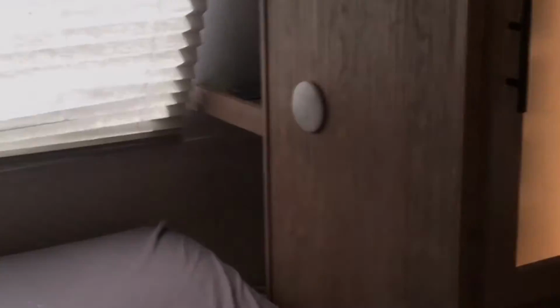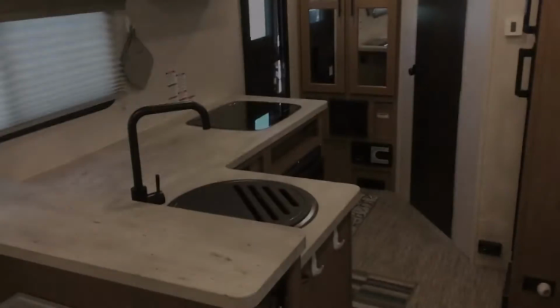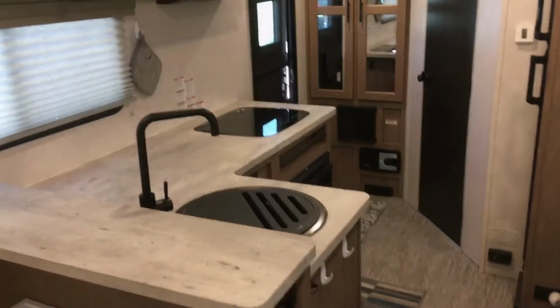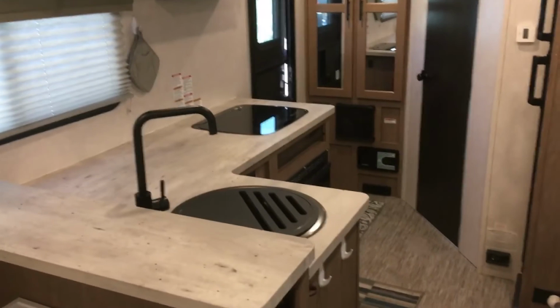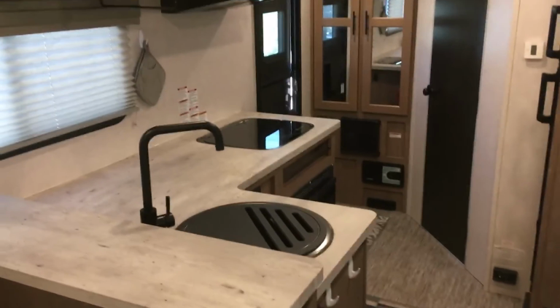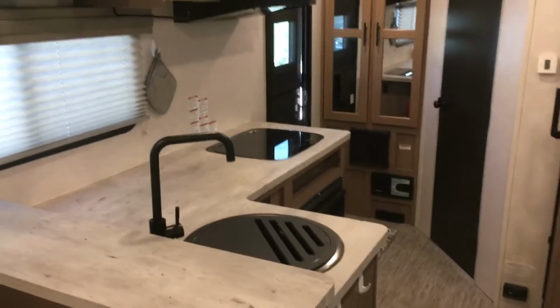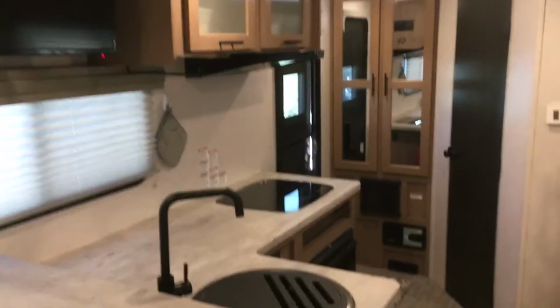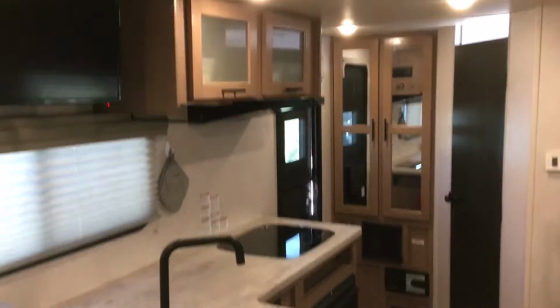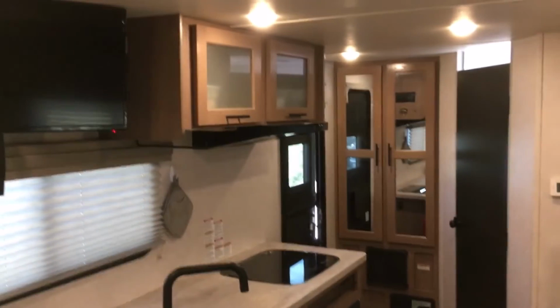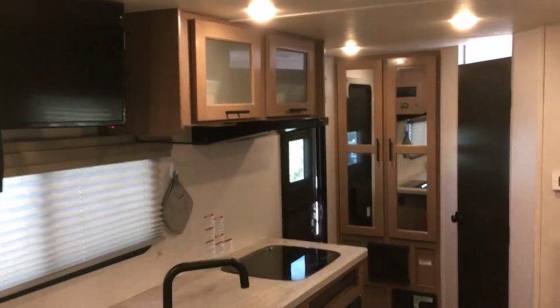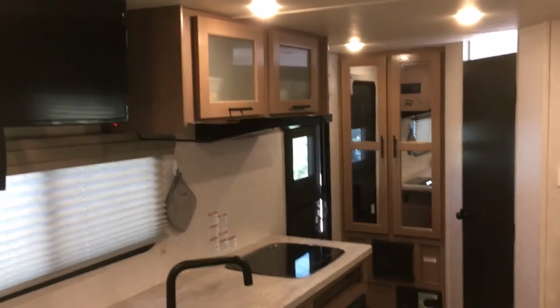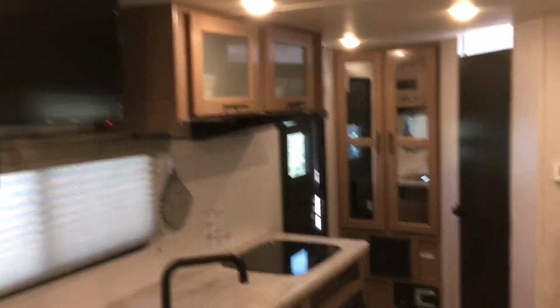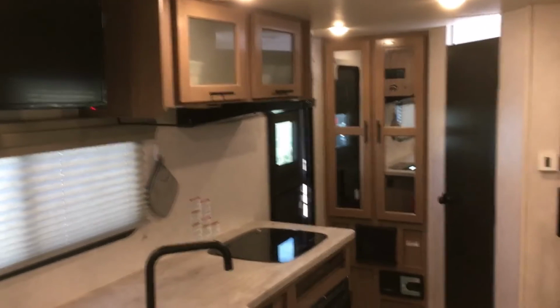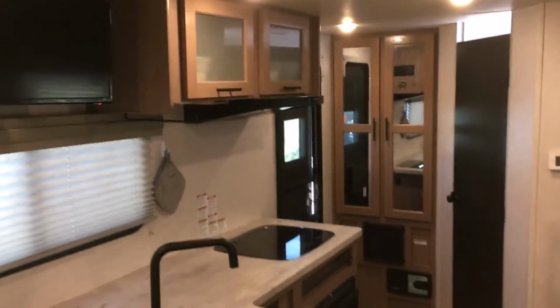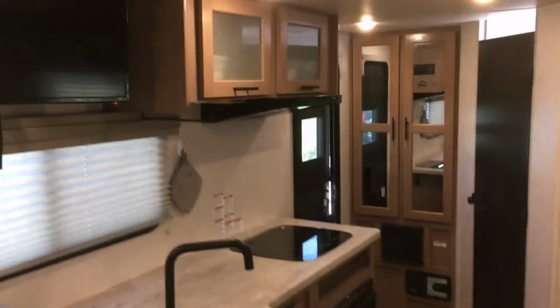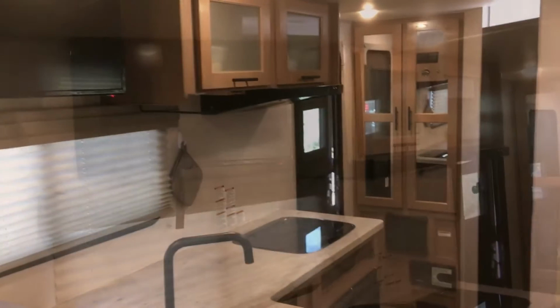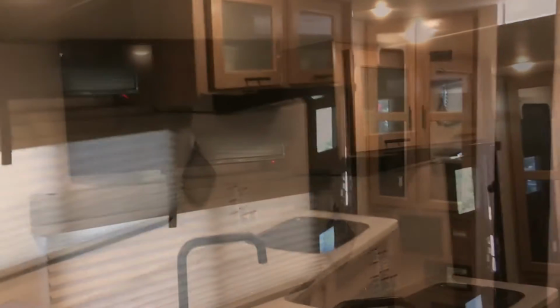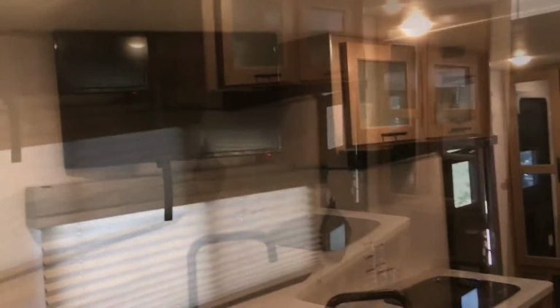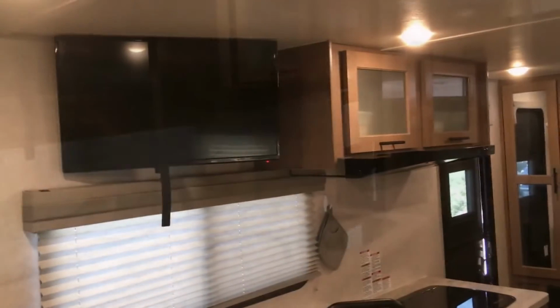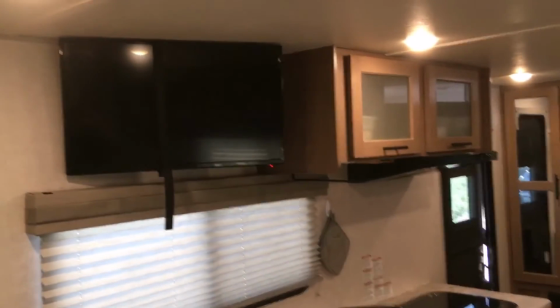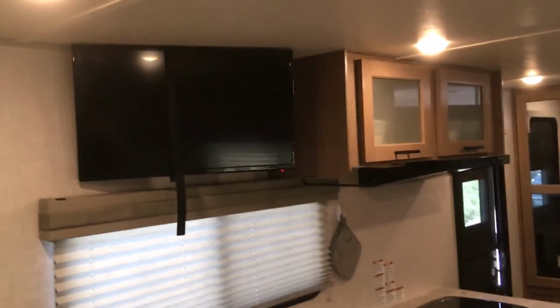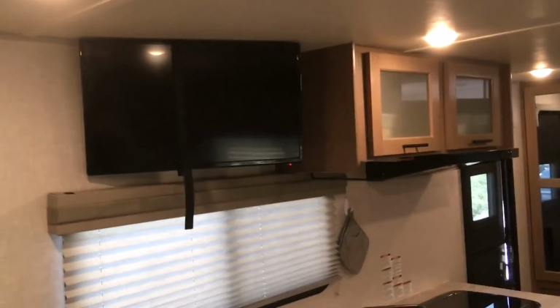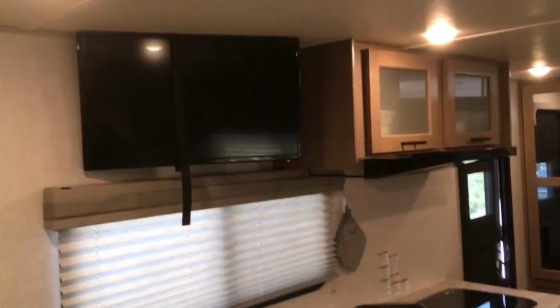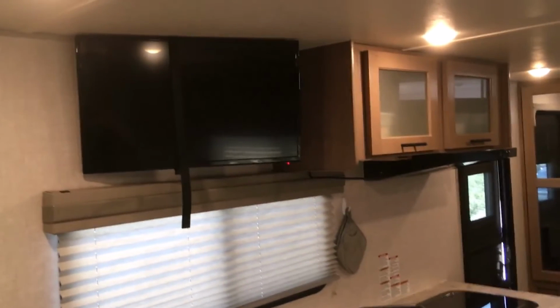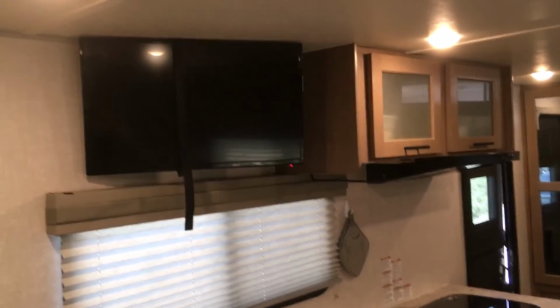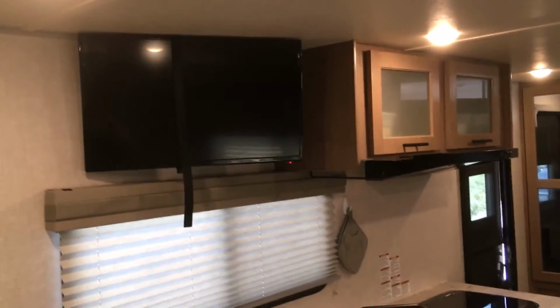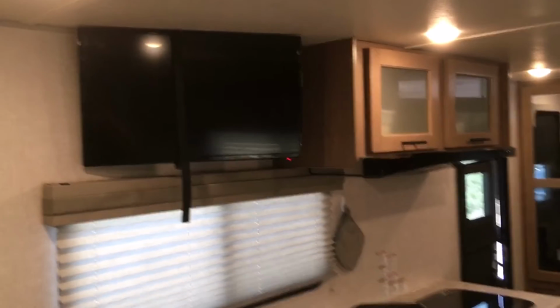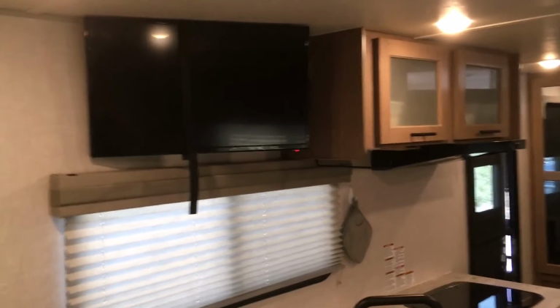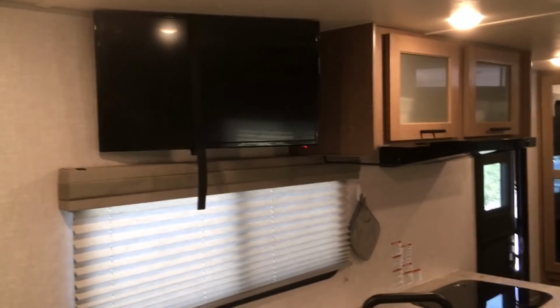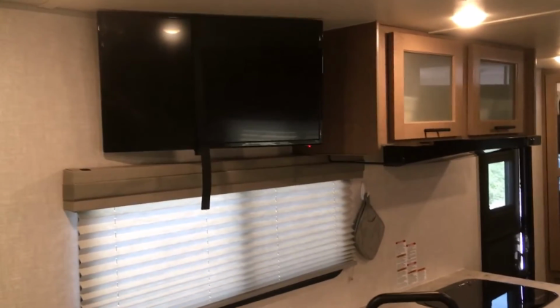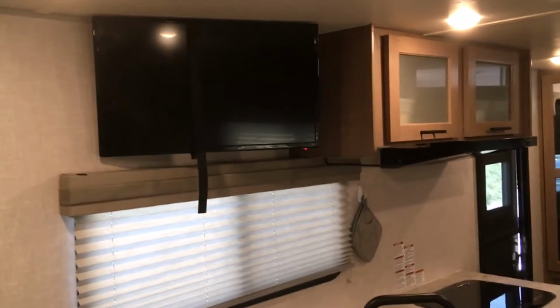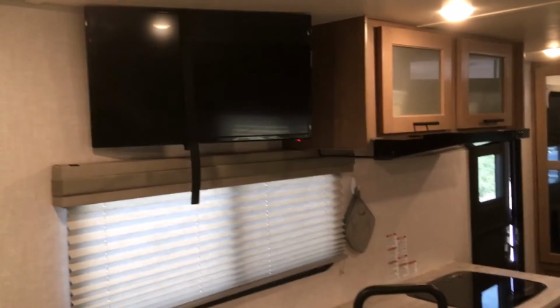There are lots of cupboard spaces above the counter, a closet at the end of the room, and storage above the sofa too. There's a 12-volt TV with a built-in antenna hookup for cable or a satellite dish.